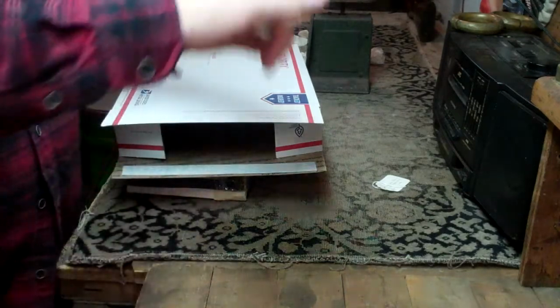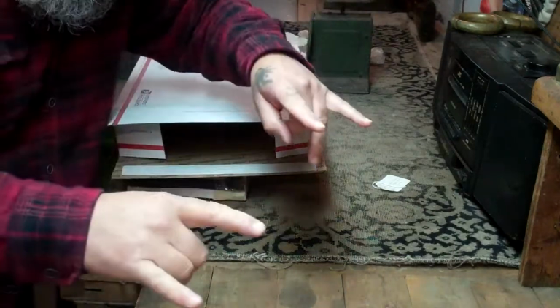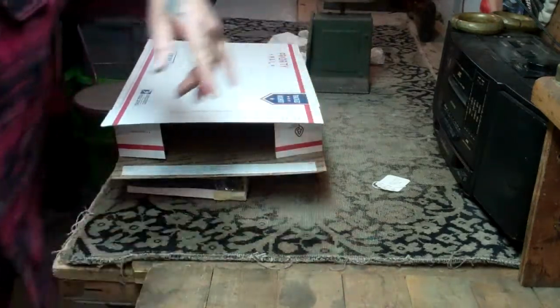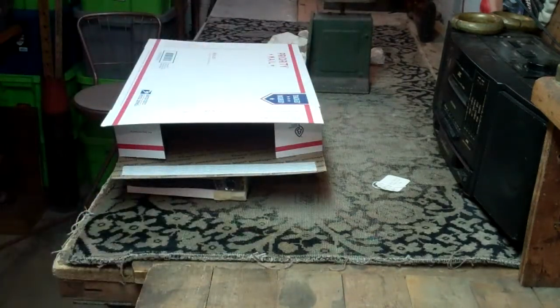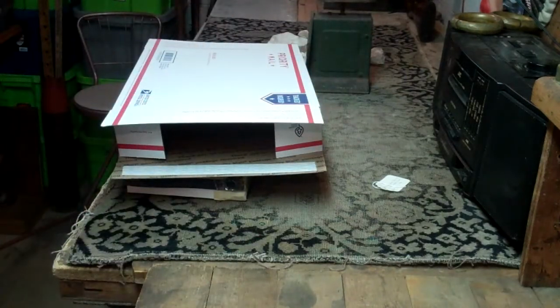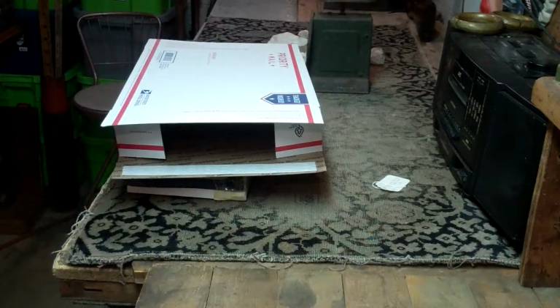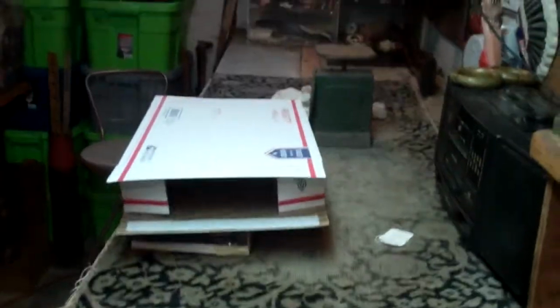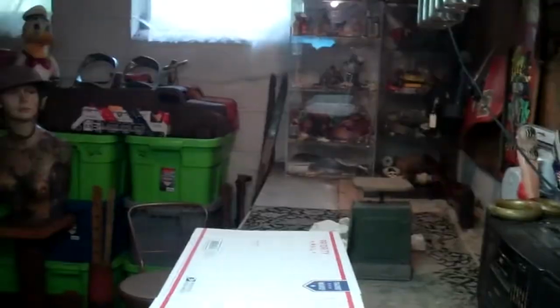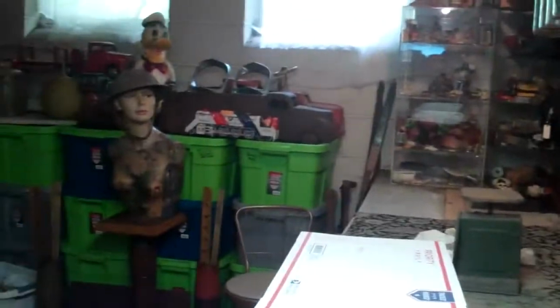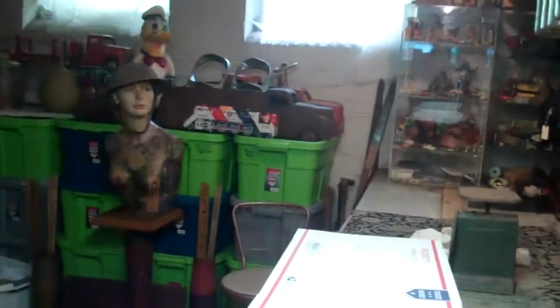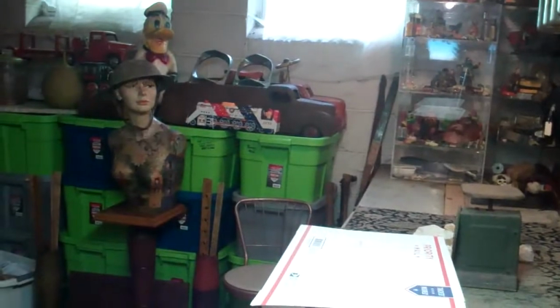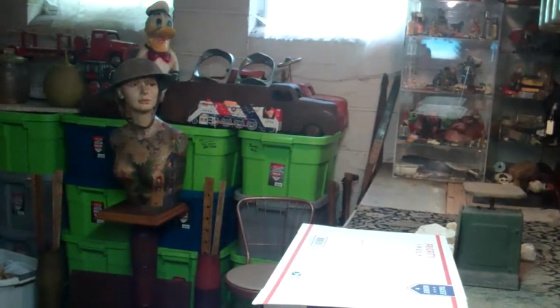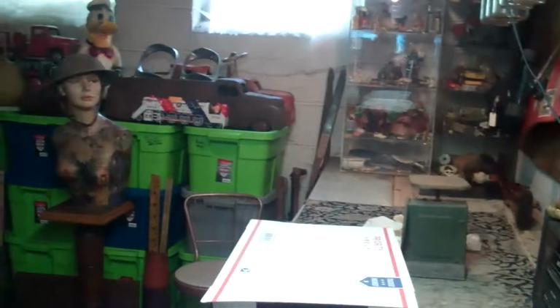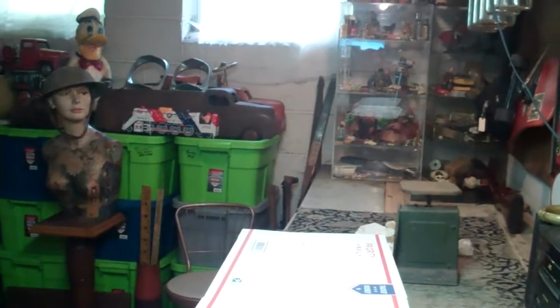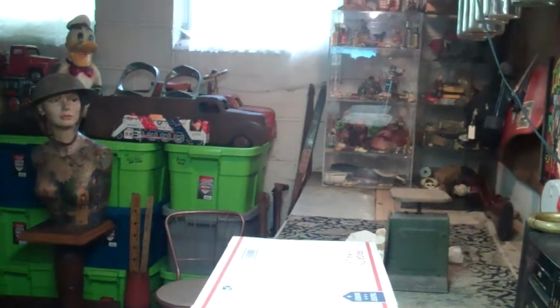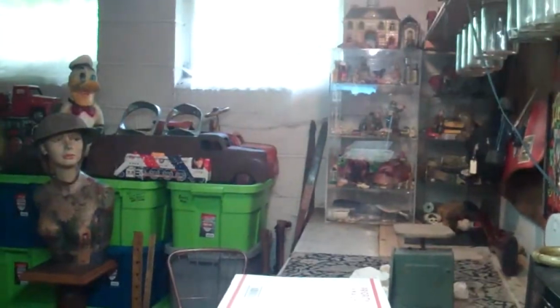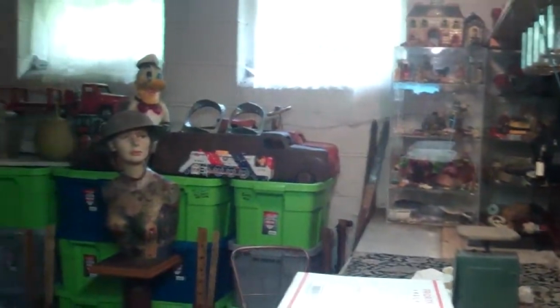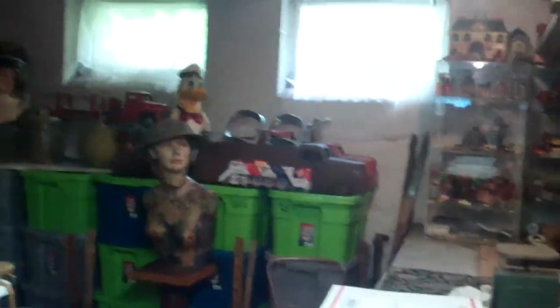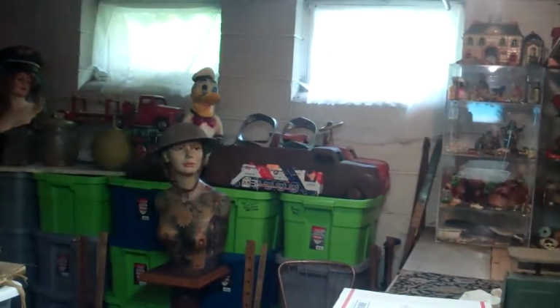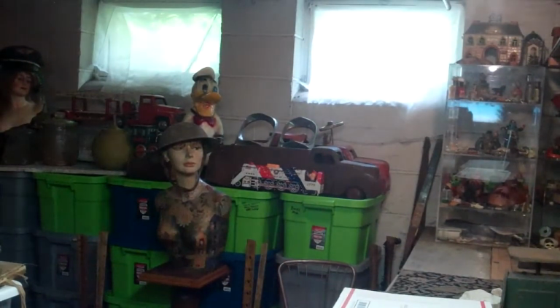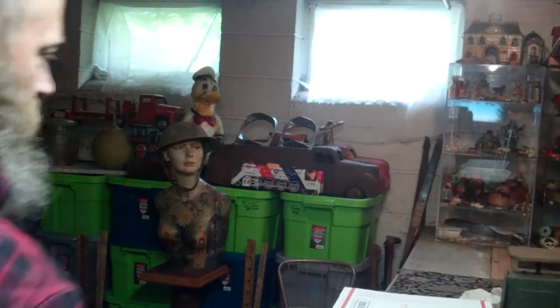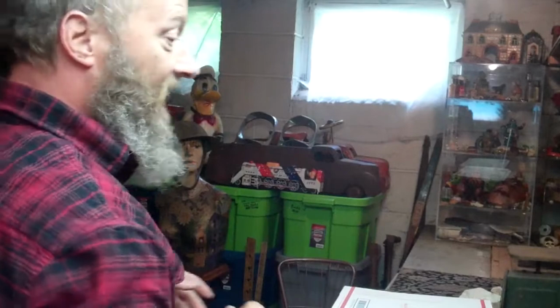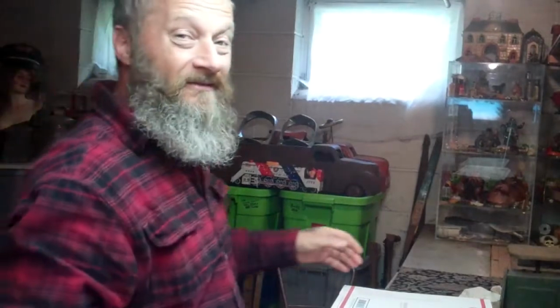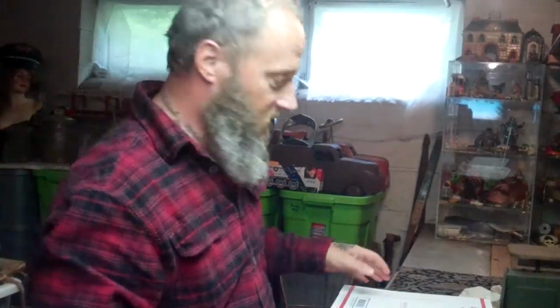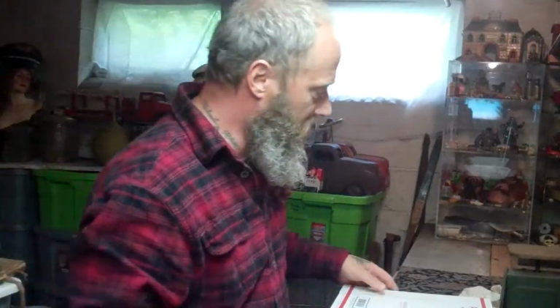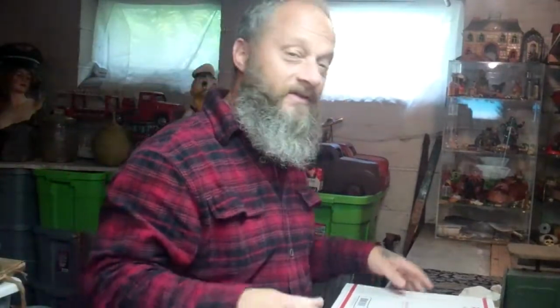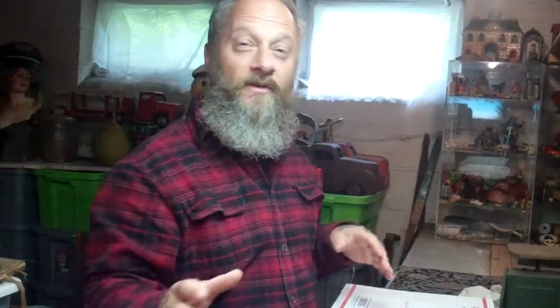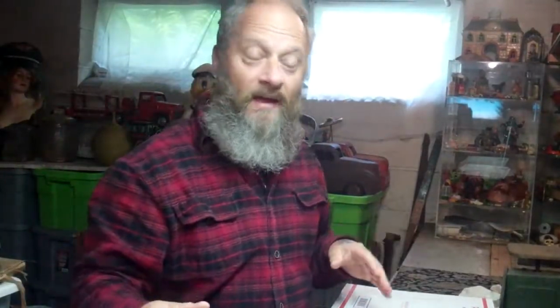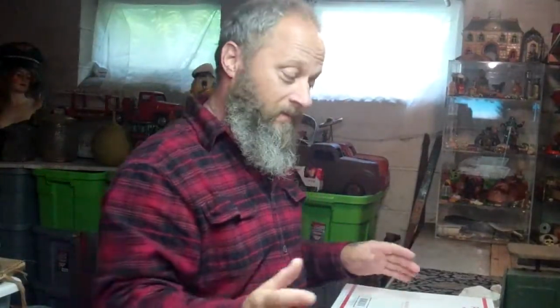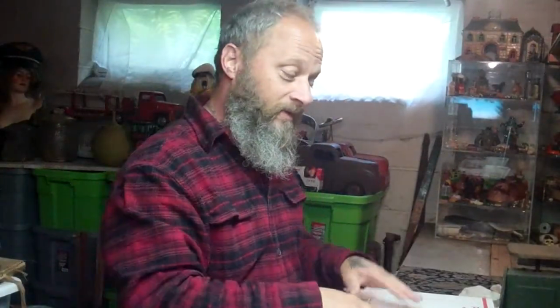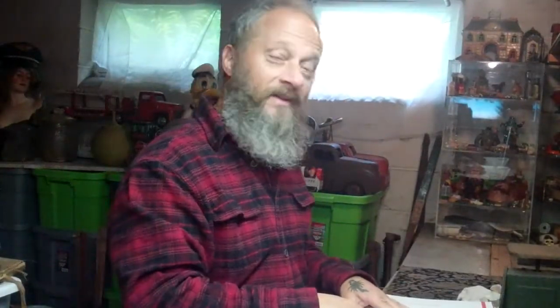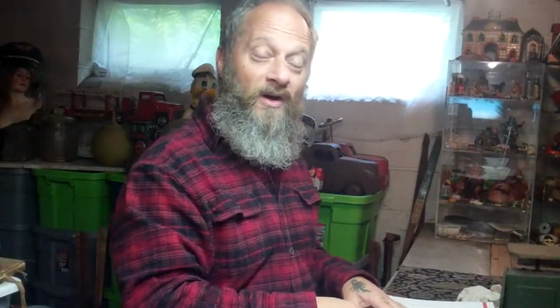Hey now, Metal Mike coming at you from the bunker. Let's get a little shot of me for a minute. It is July 11th. The kids are down for a nap, and what am I doing? I'm down in the bunker.